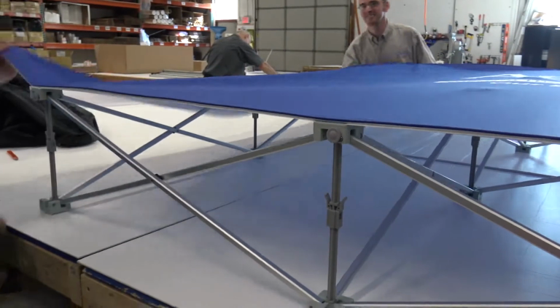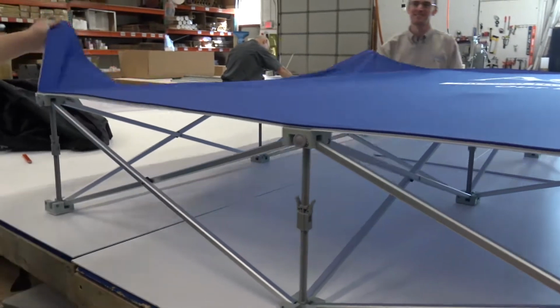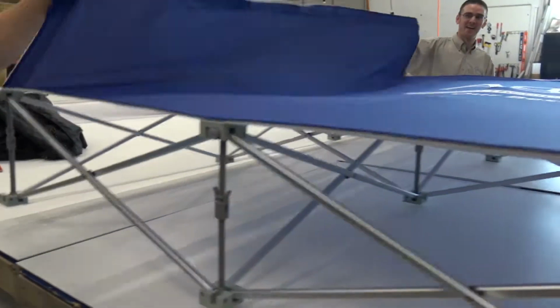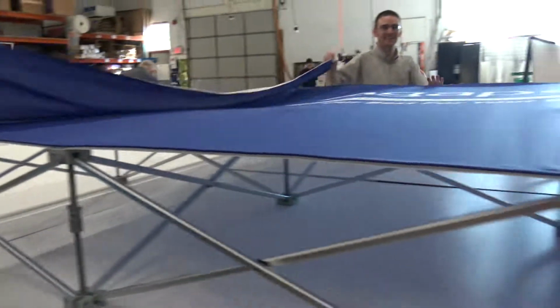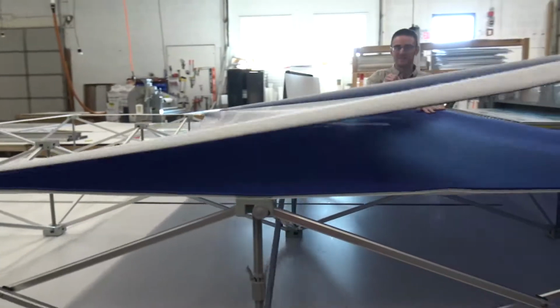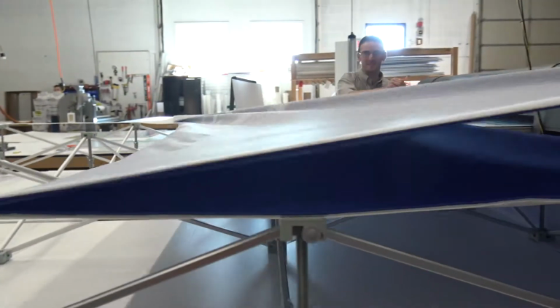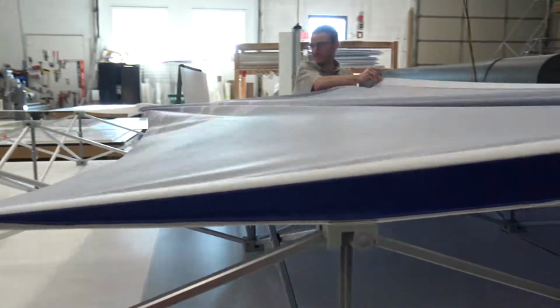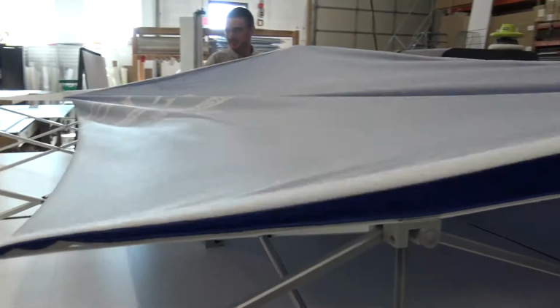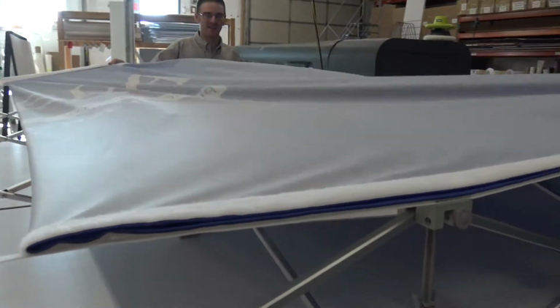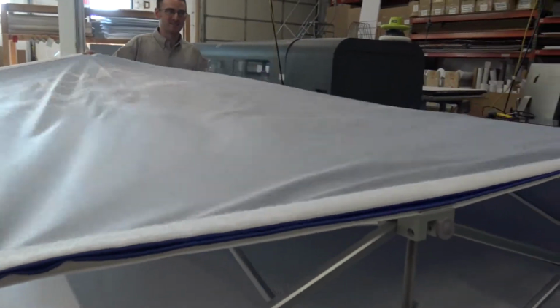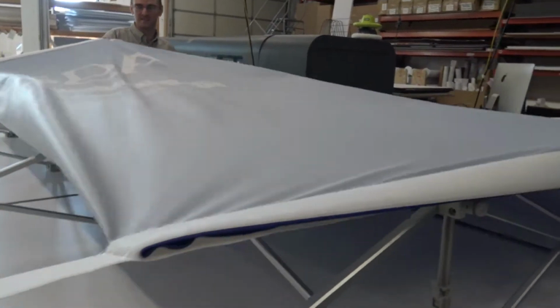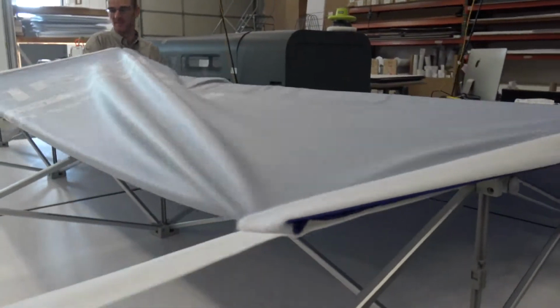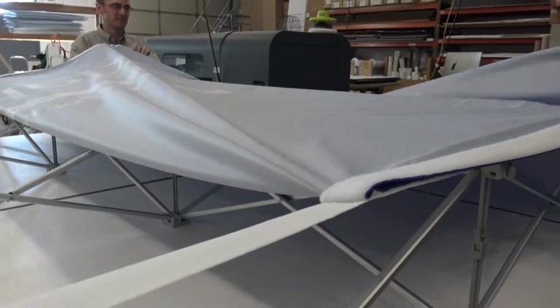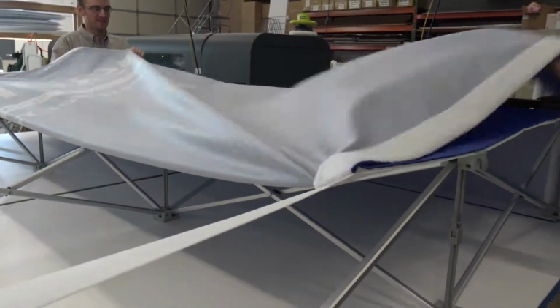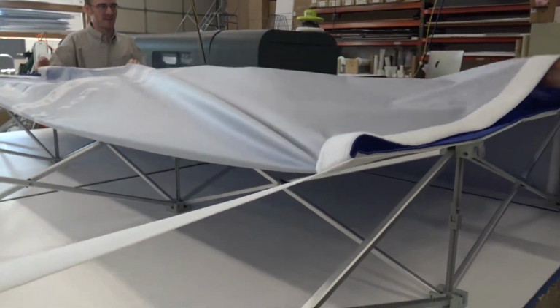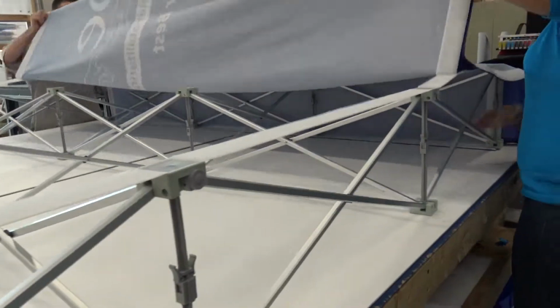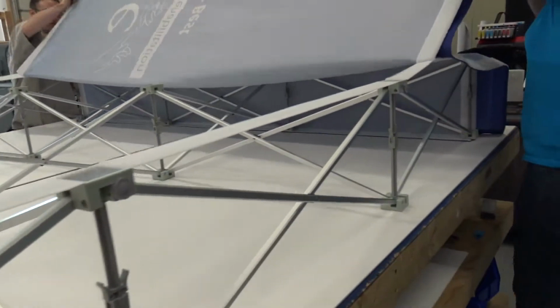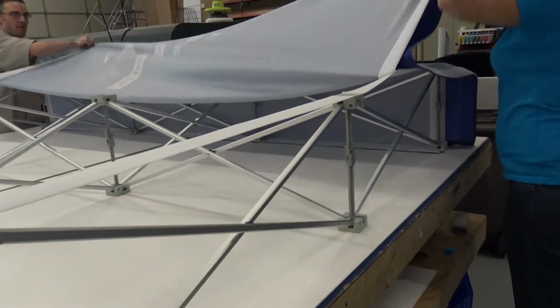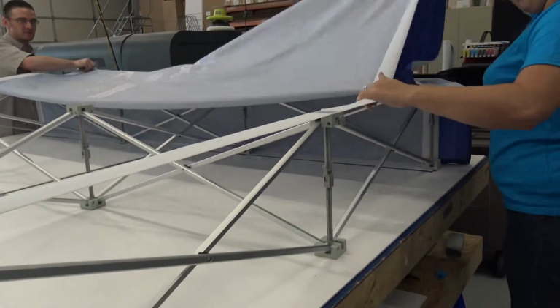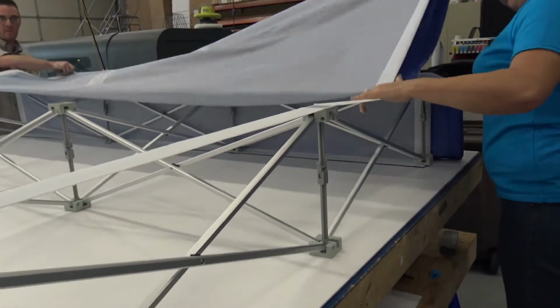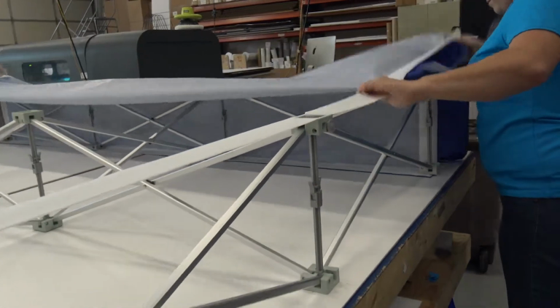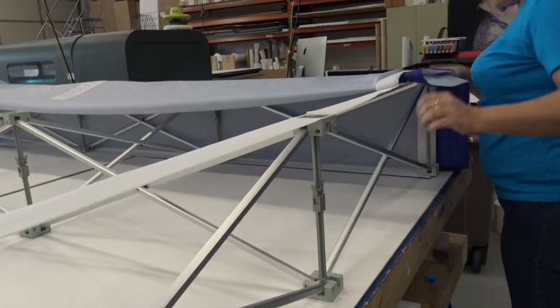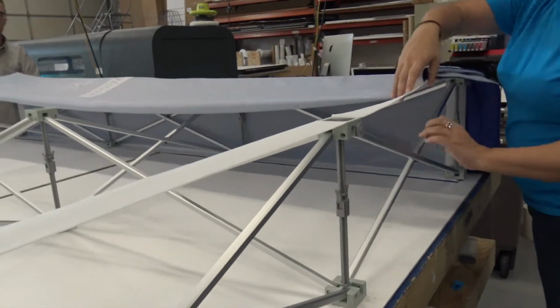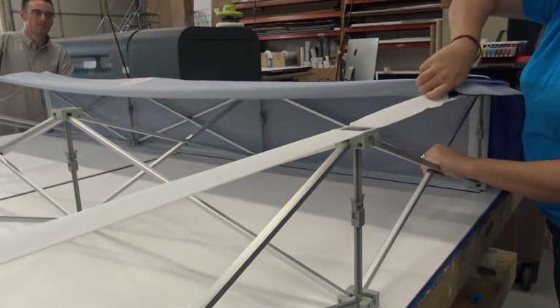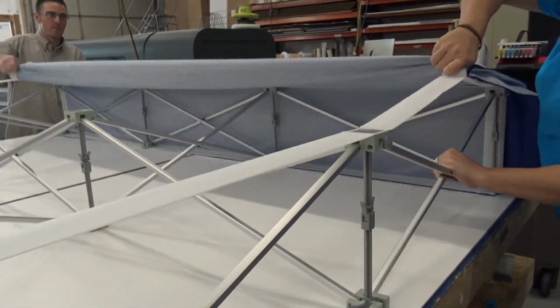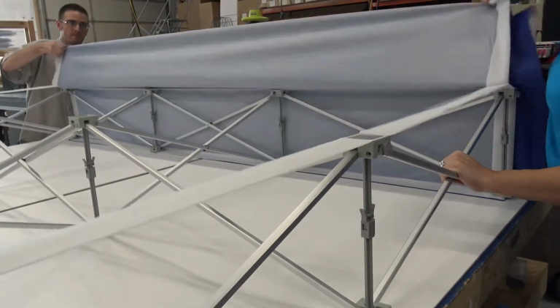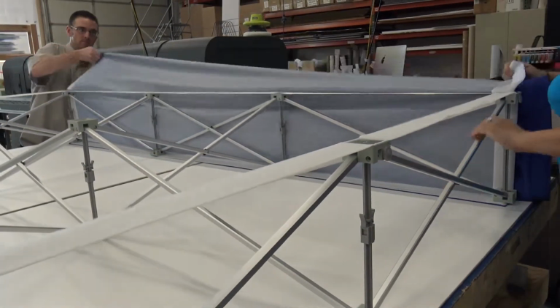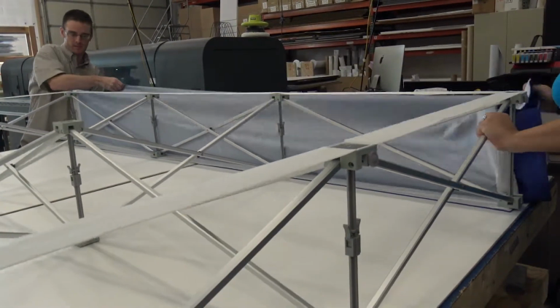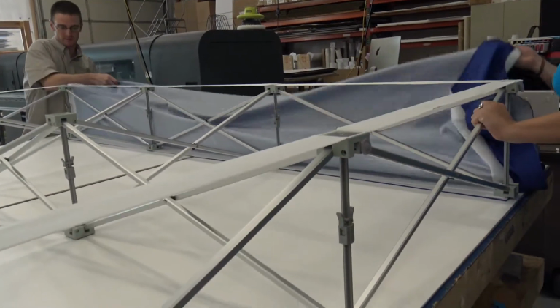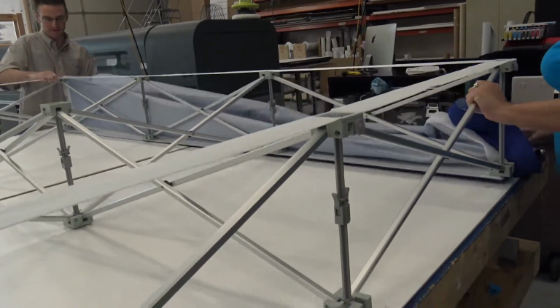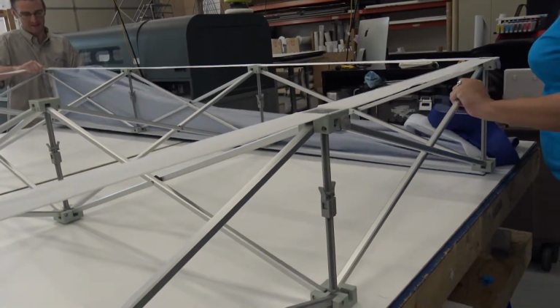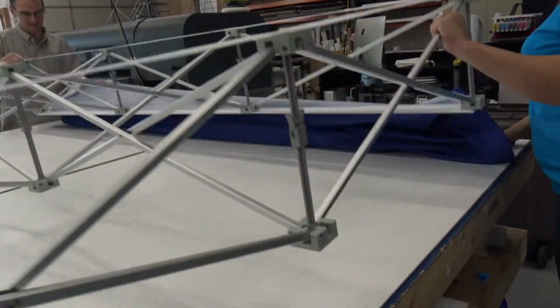When you're ready to do a new event, replacing the fabric for the pop-up stand is easy. All you have to do is grab the fabric and pull it off of the Velcro. Leave the frame open for when you put the graphic back on.